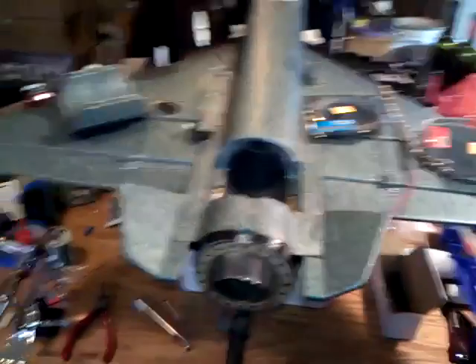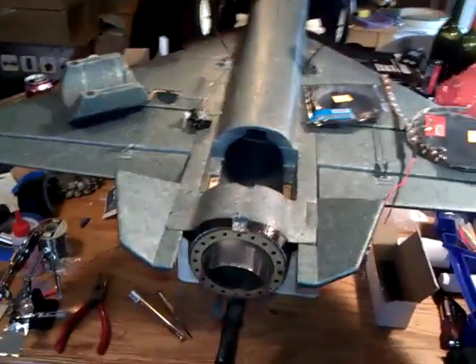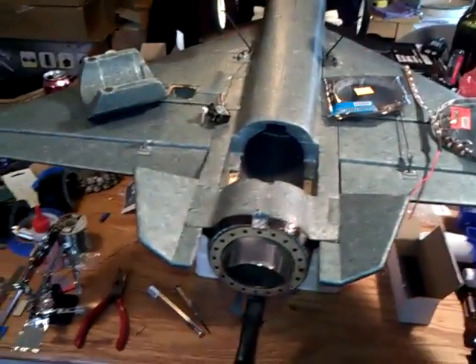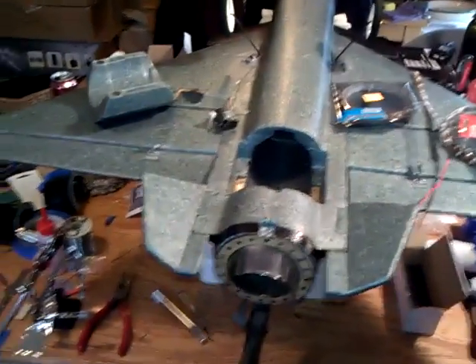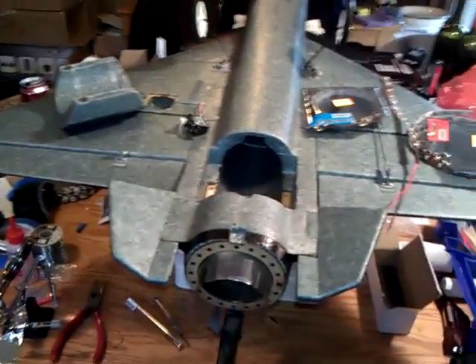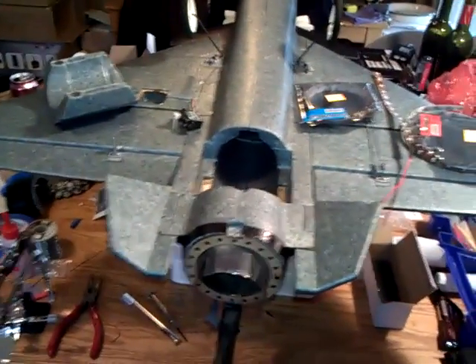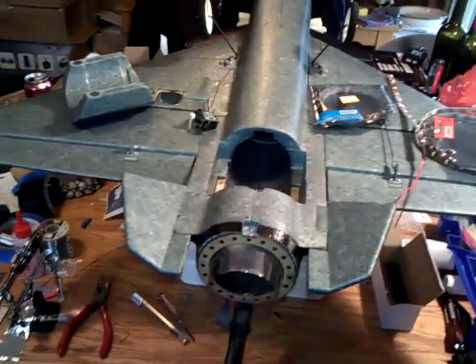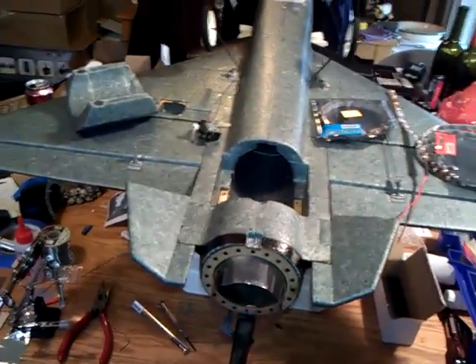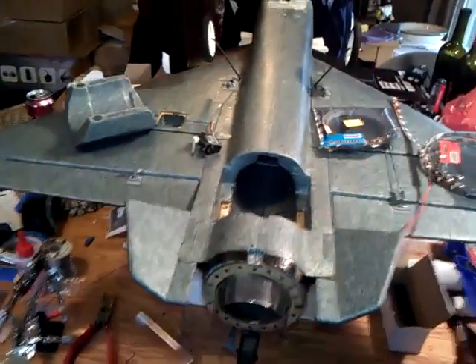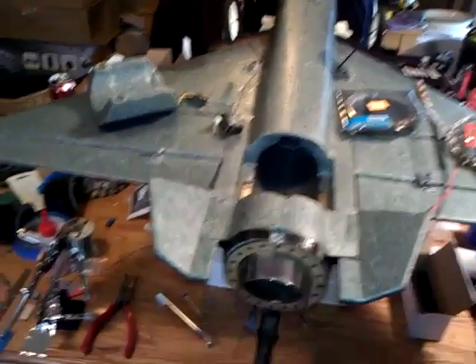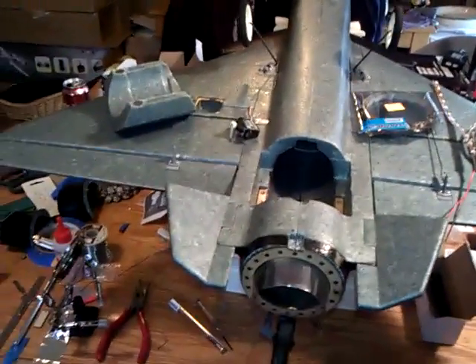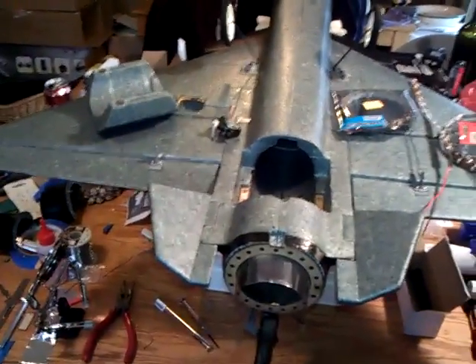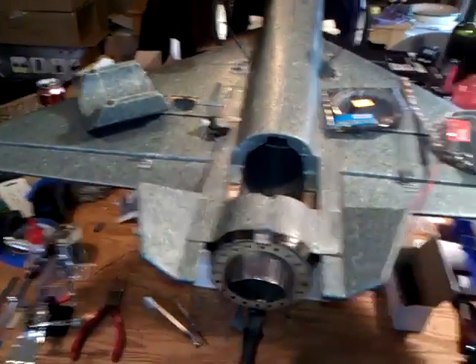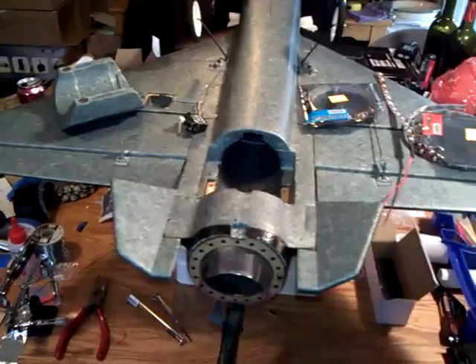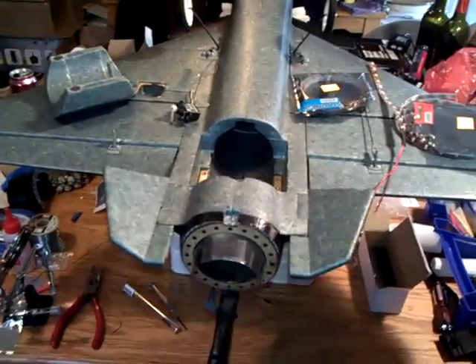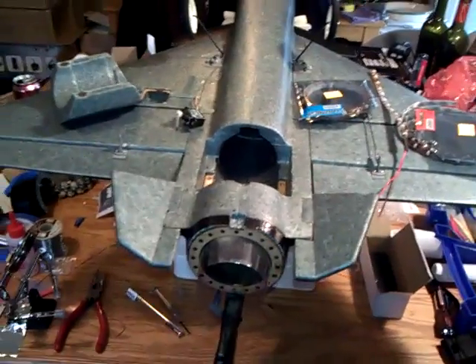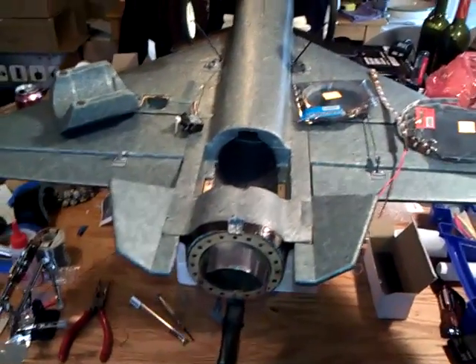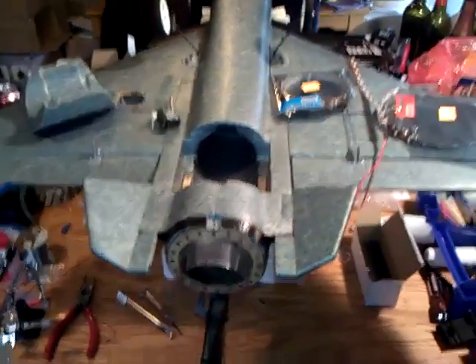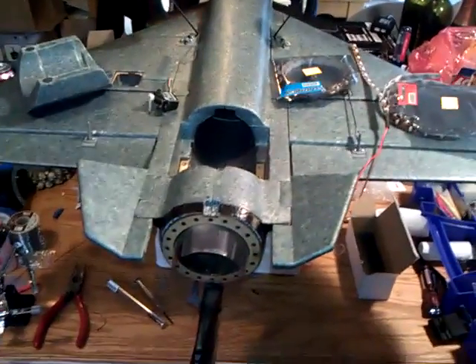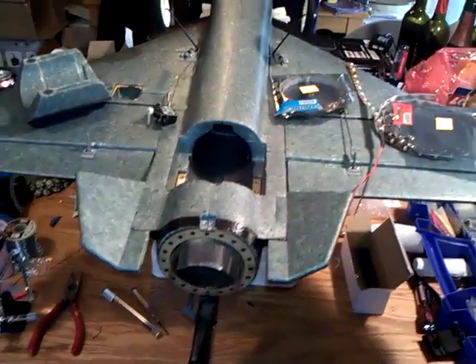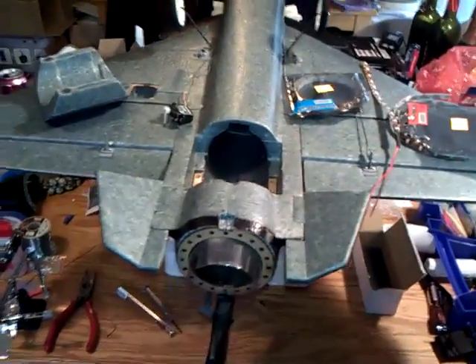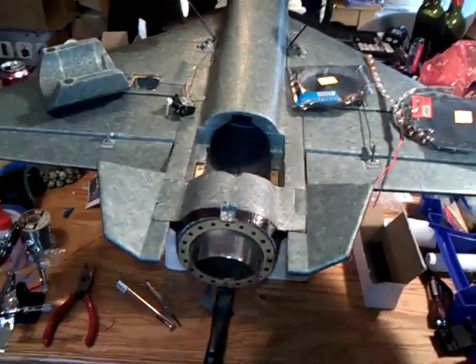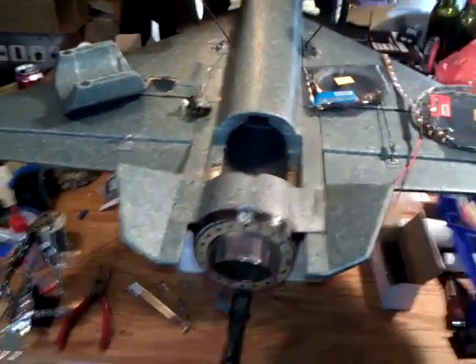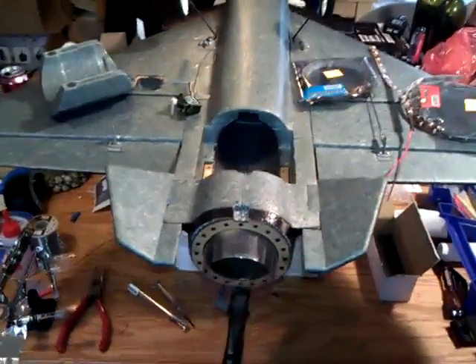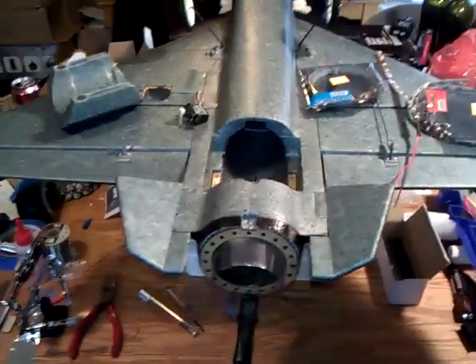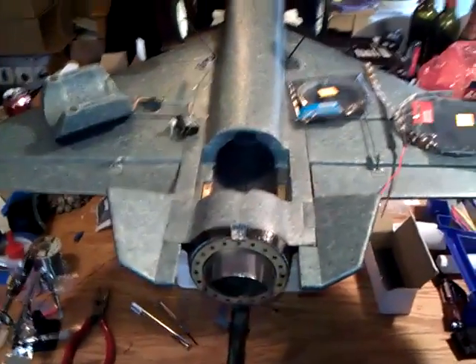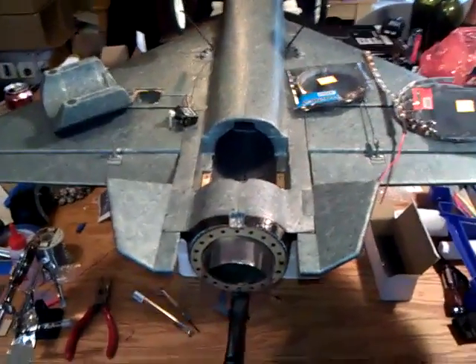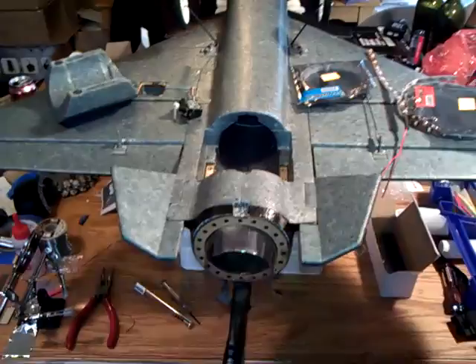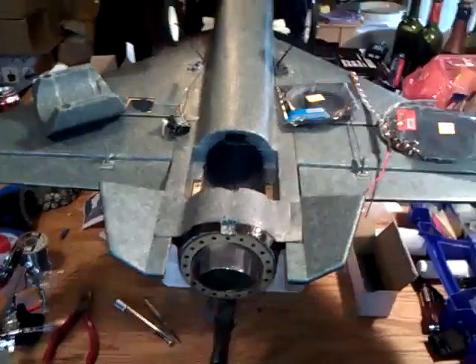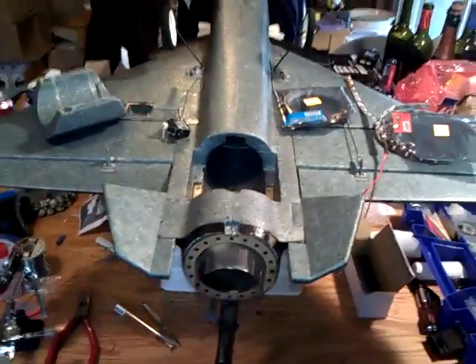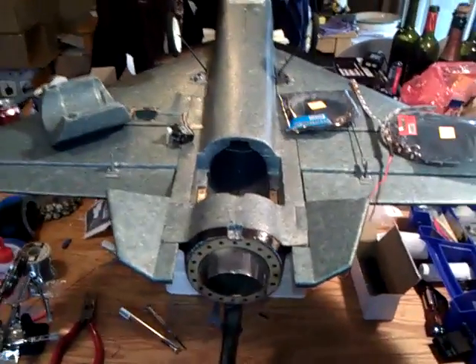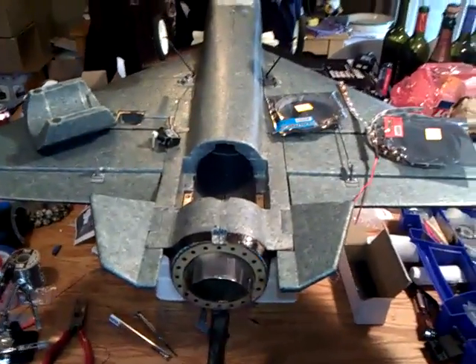I'm going to use that to give the afterburner effect, because the blue and red just make an awesome afterburner effect. I love the guys' videos online - everybody has the blue or everybody has the red, but you can really tell the guys that have mixed the blue, red, and actually white. If you put those three together, it's an amazing effect - you can see it during the daytime.